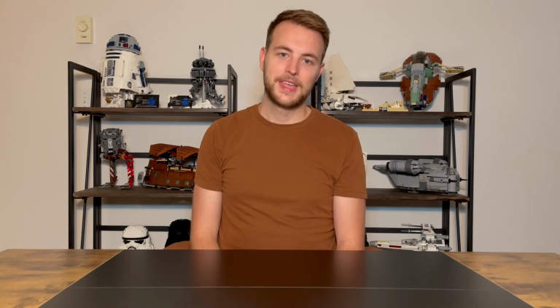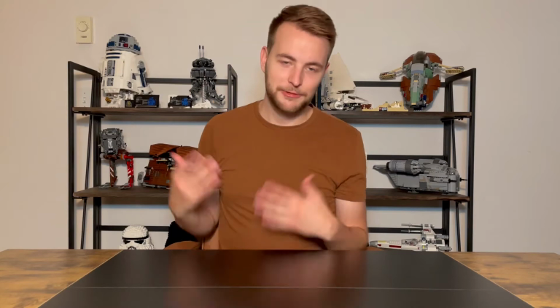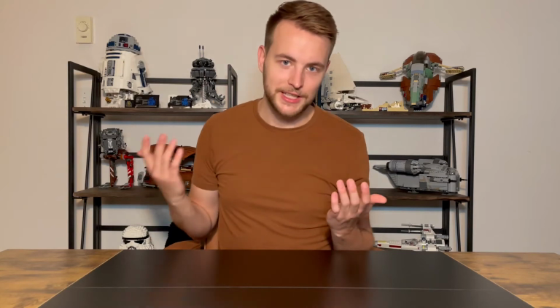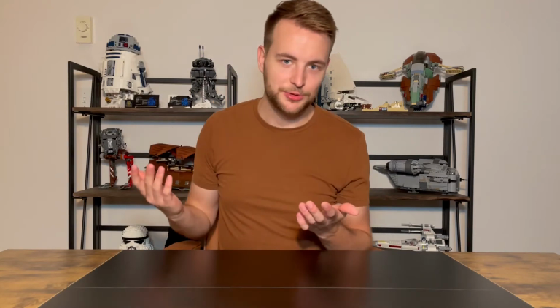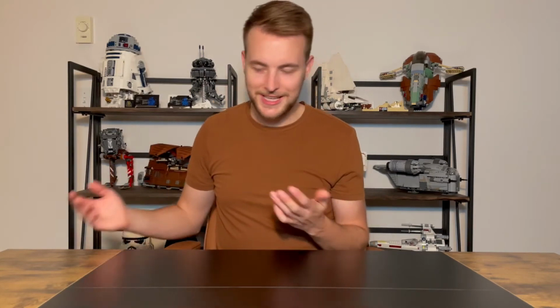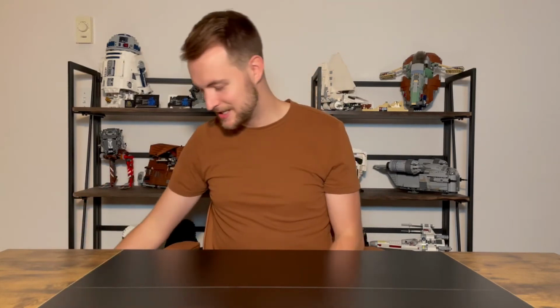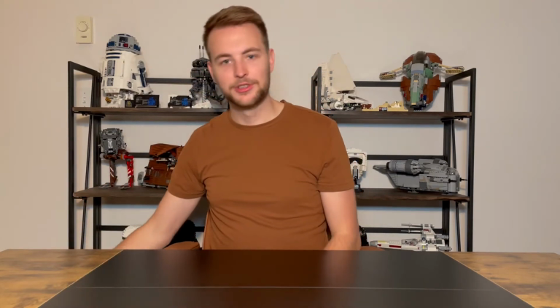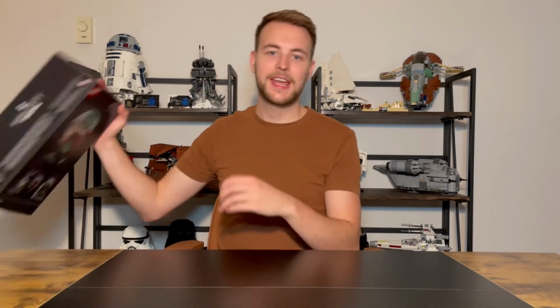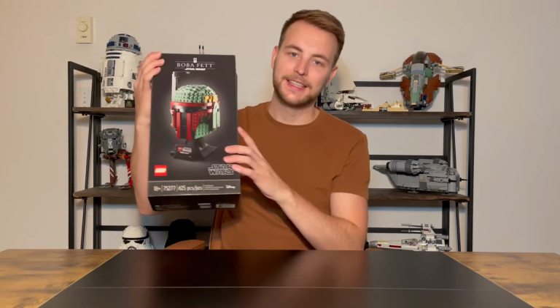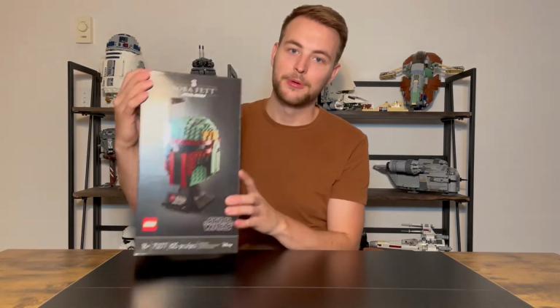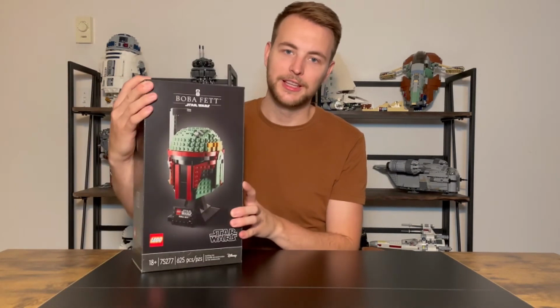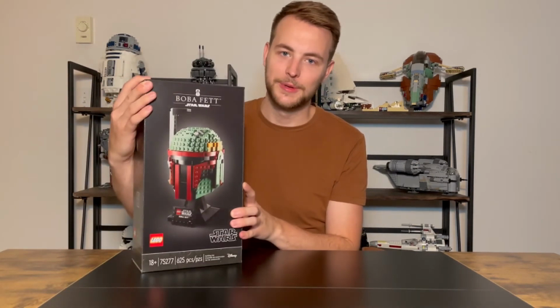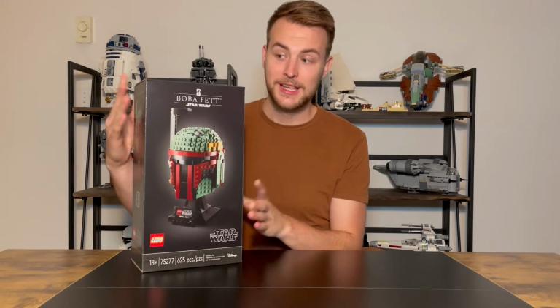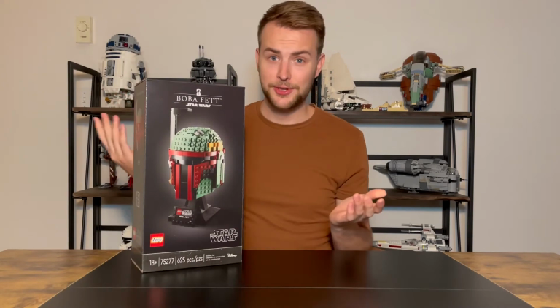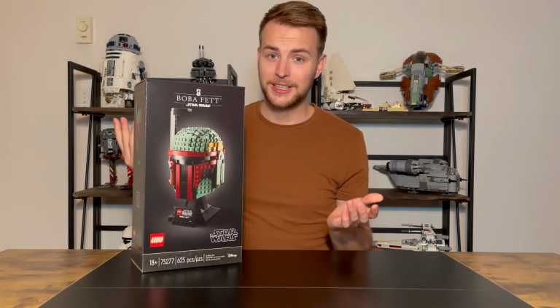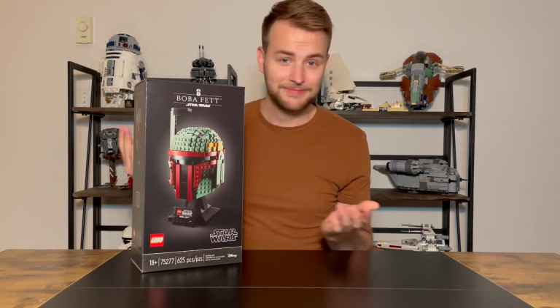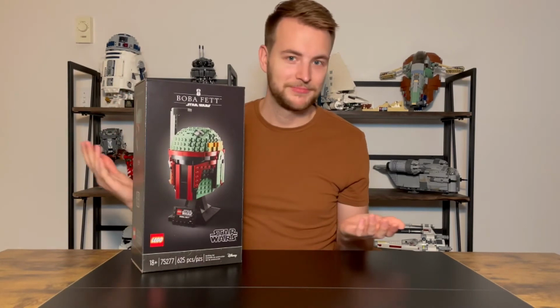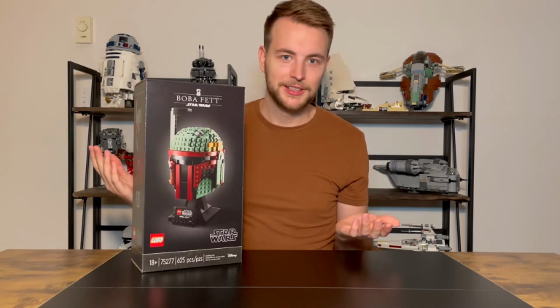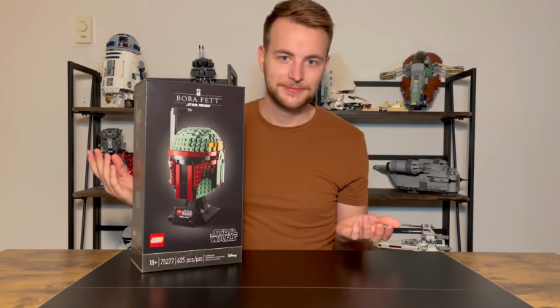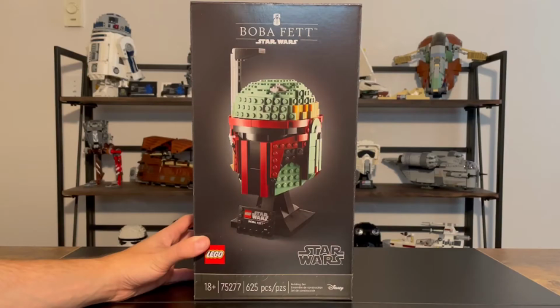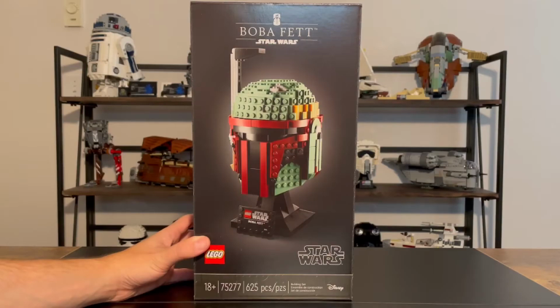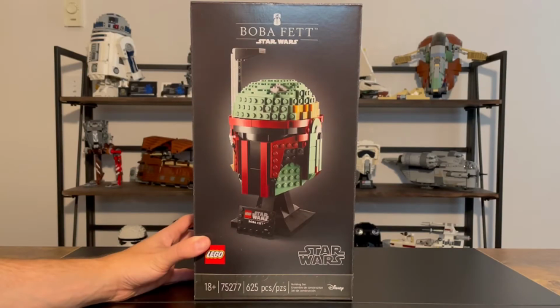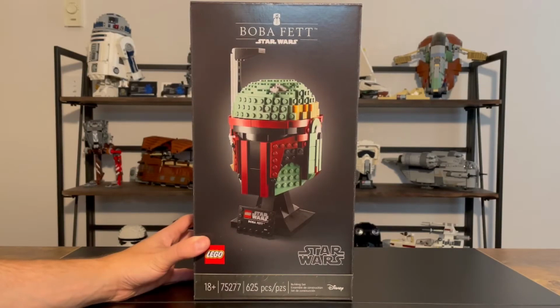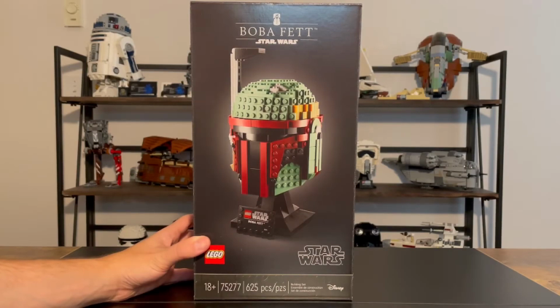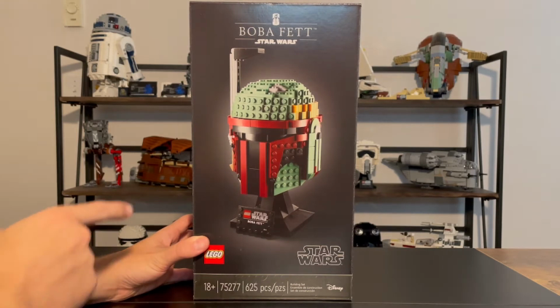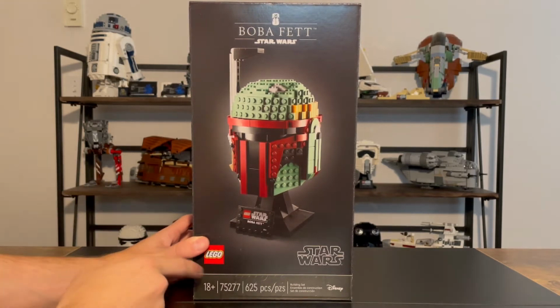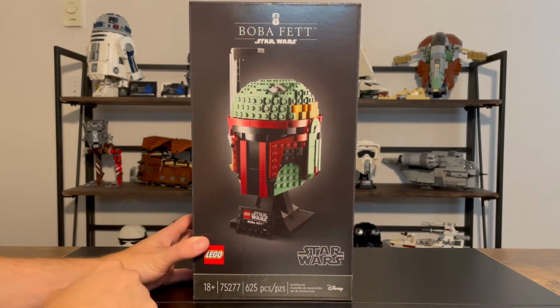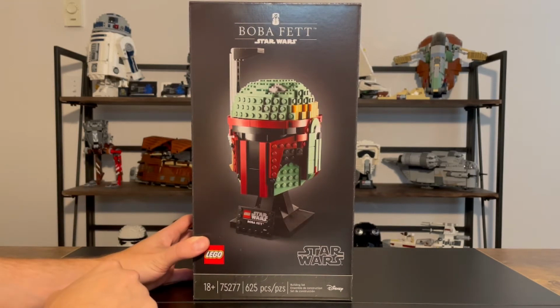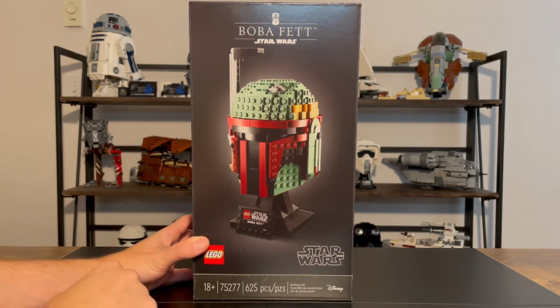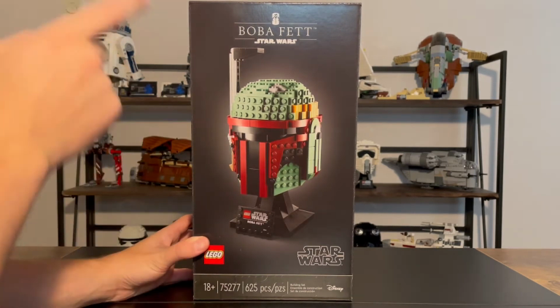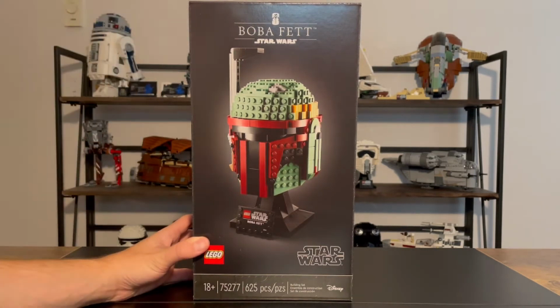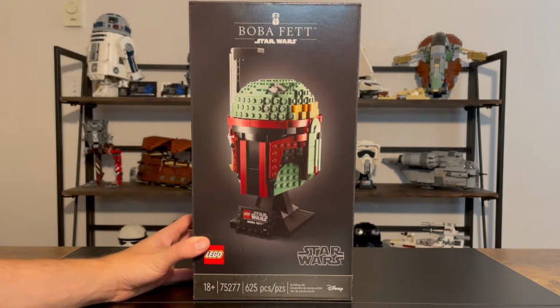Hey everyone, it's Andrew again, and today we're looking at the Boba Fett LEGO helmet. I think you're really going to like it. Let's take a look. Here is our box for set number 75277, the Boba Fett helmet.